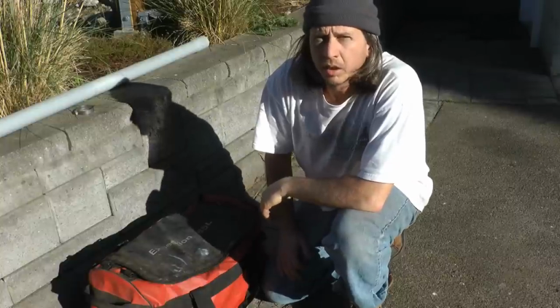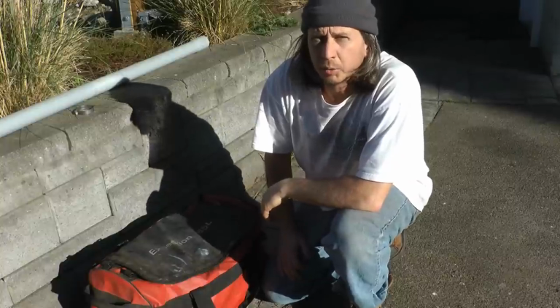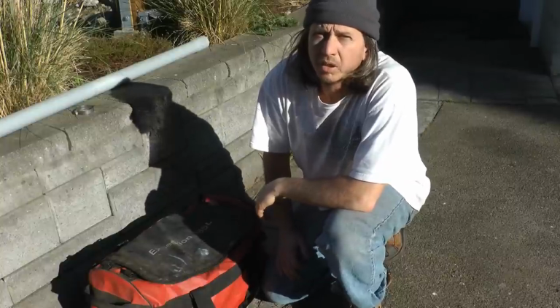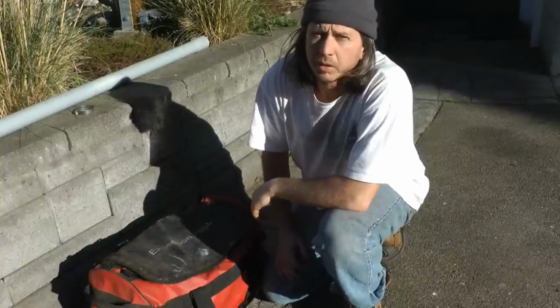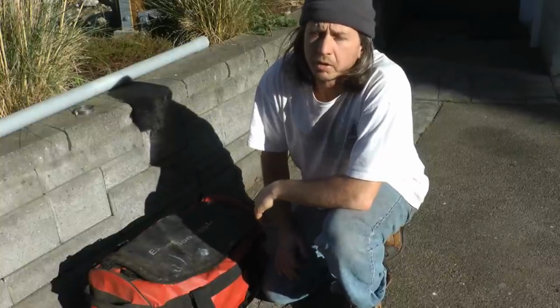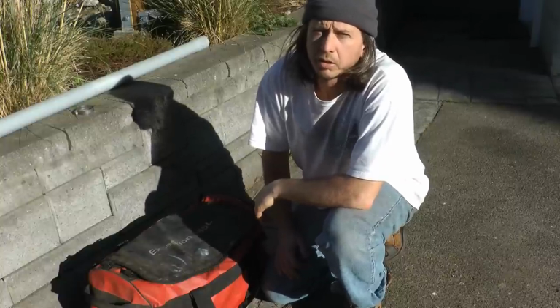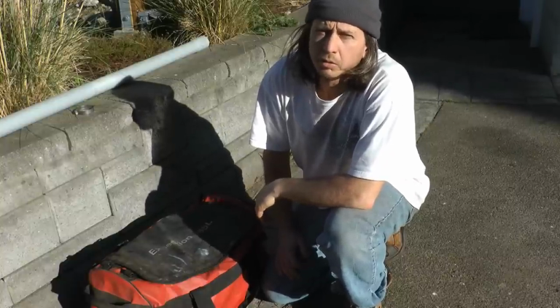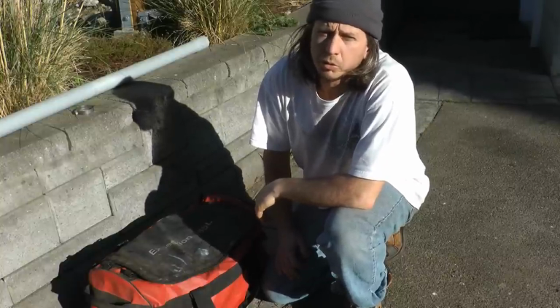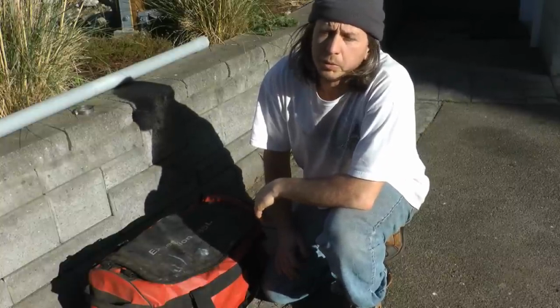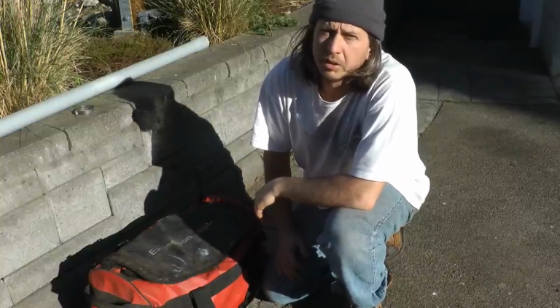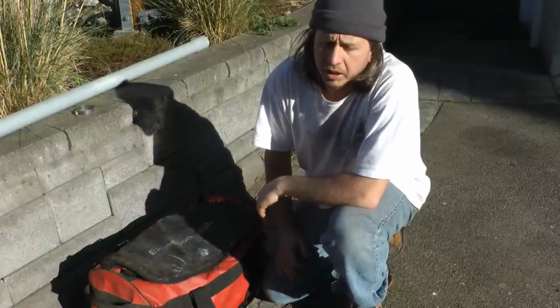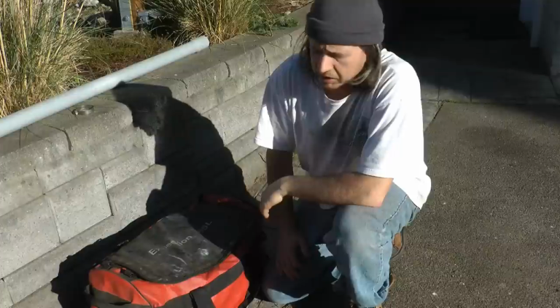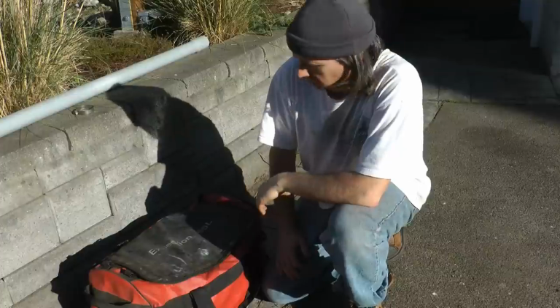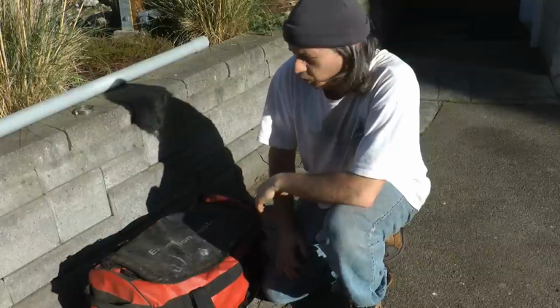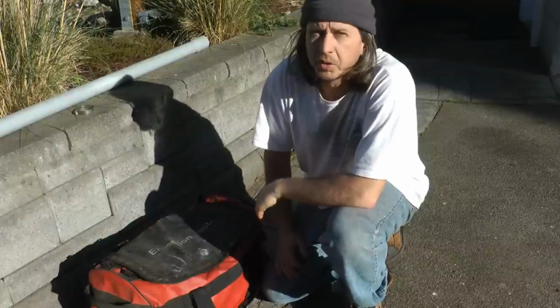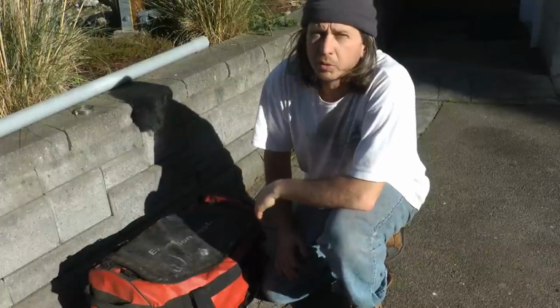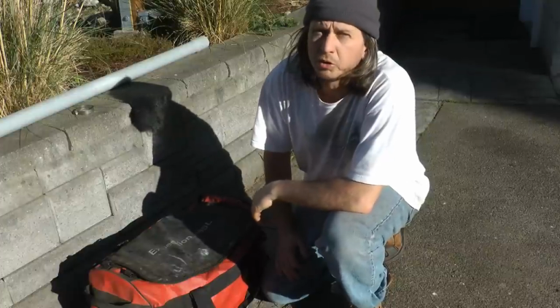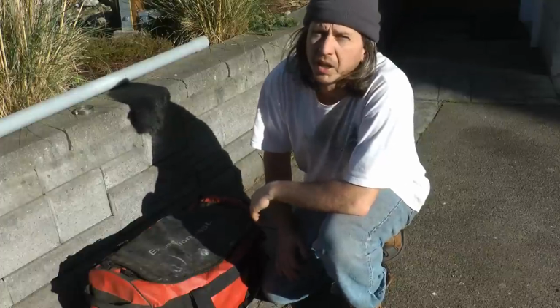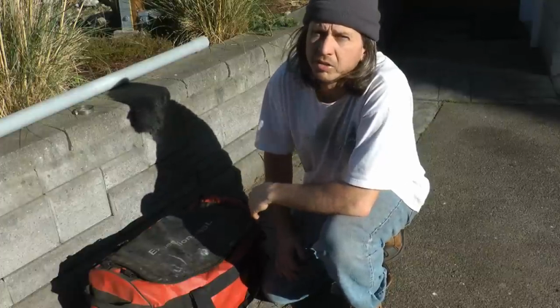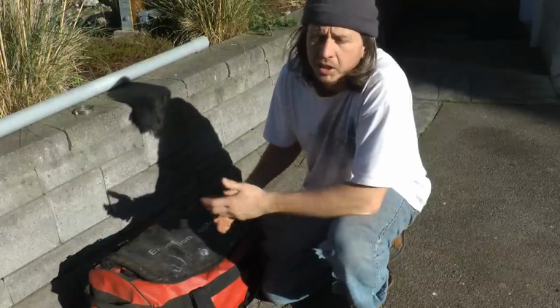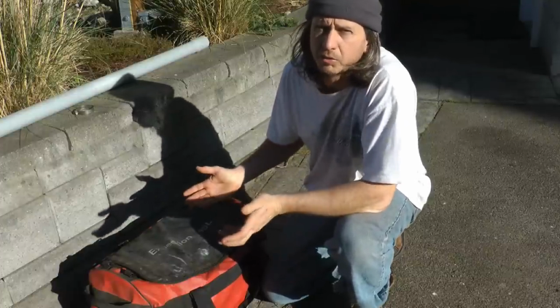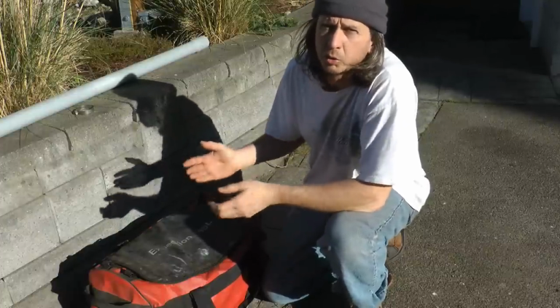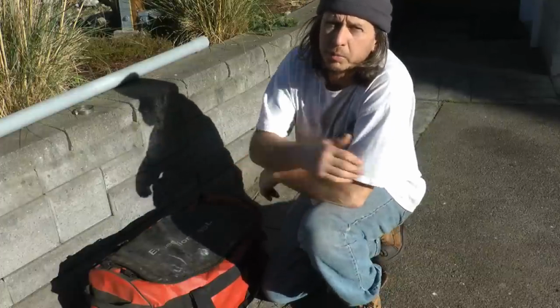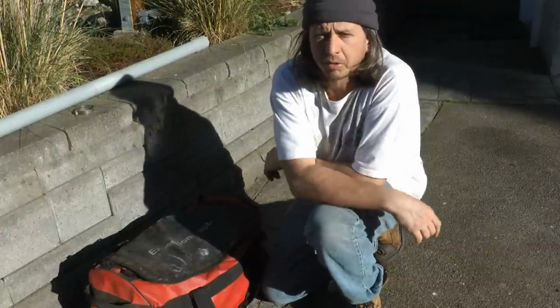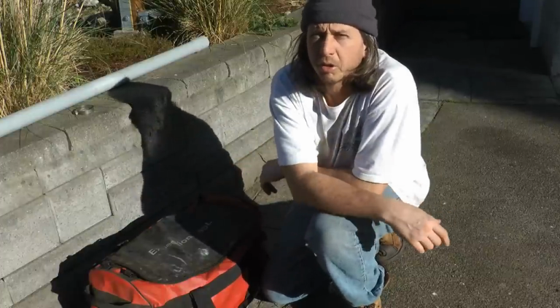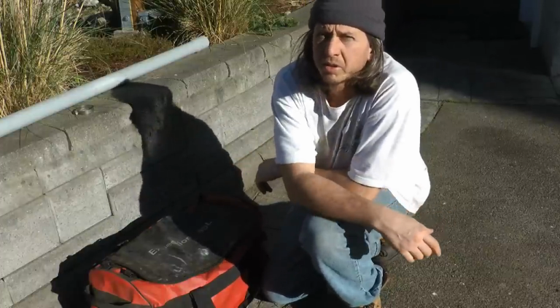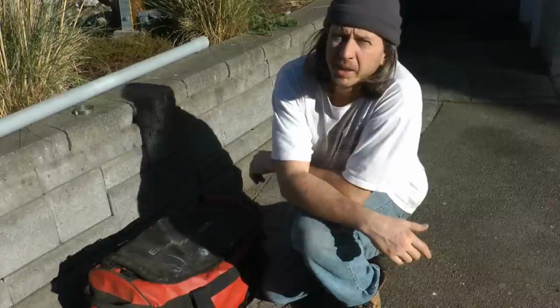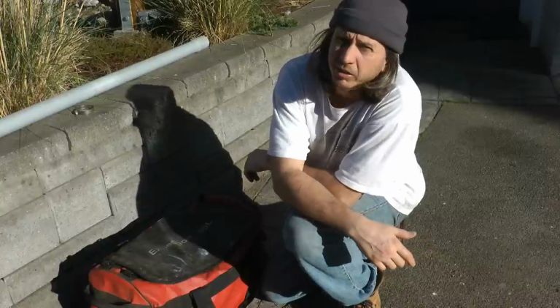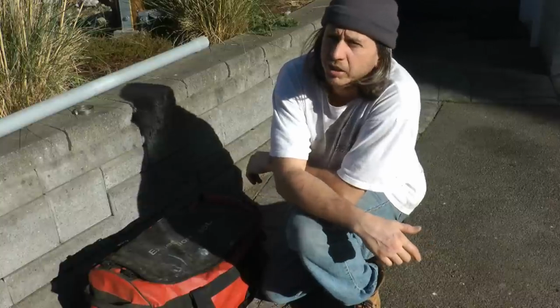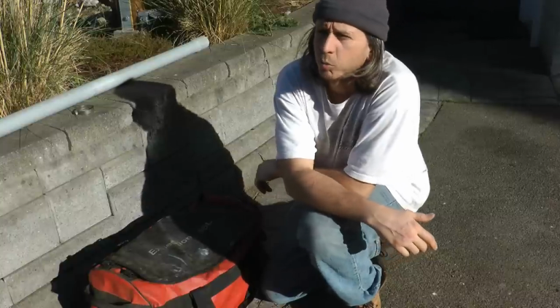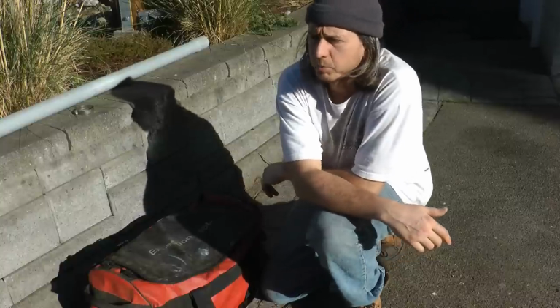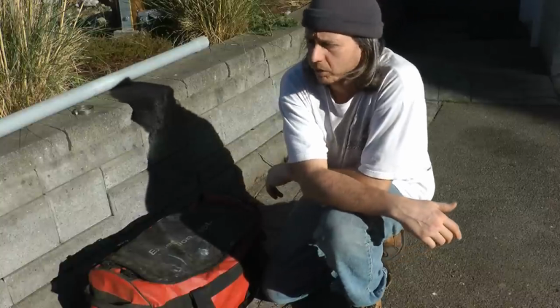Hi everyone, my name is Jonathan Clark, Scooter from RePlant, and this is just a quick video for first year planters to give you a bit of background on what a day bag is and why it's important.